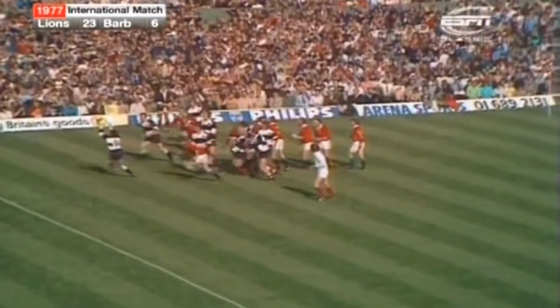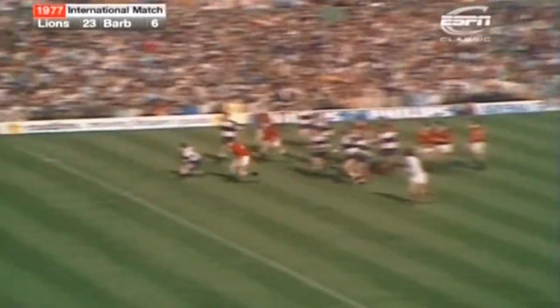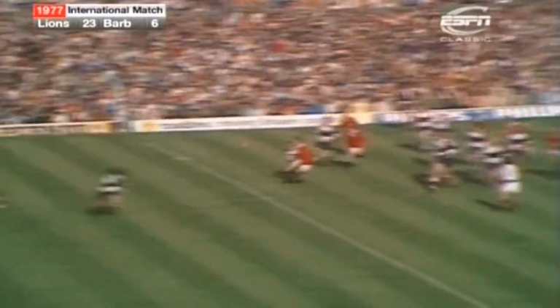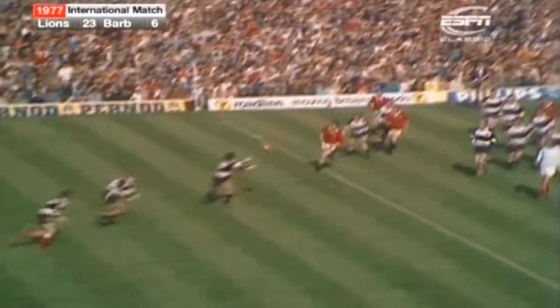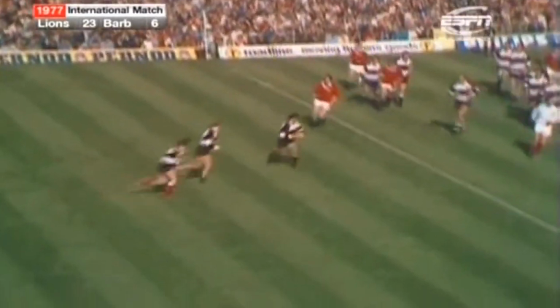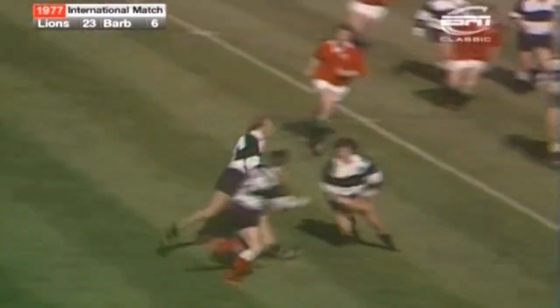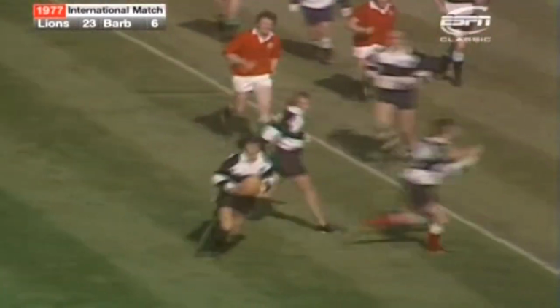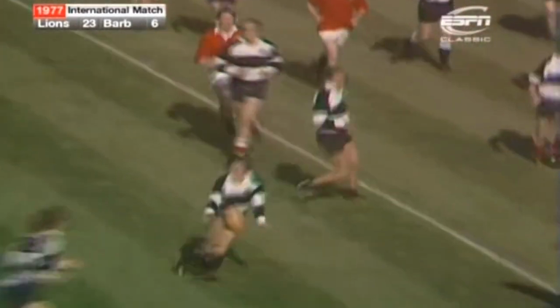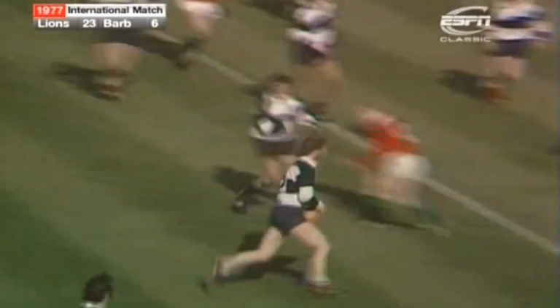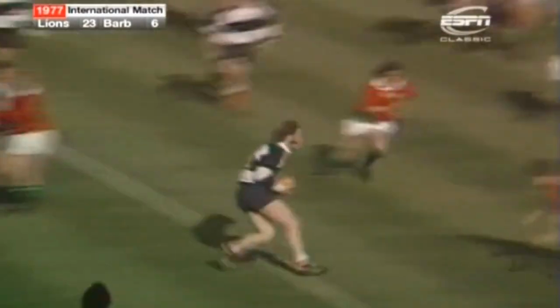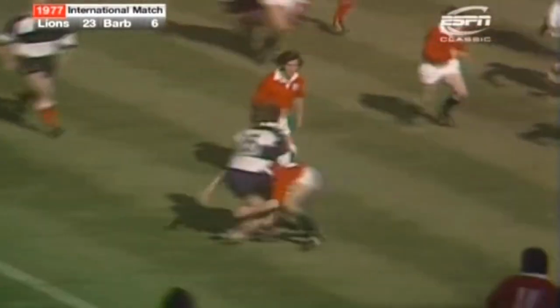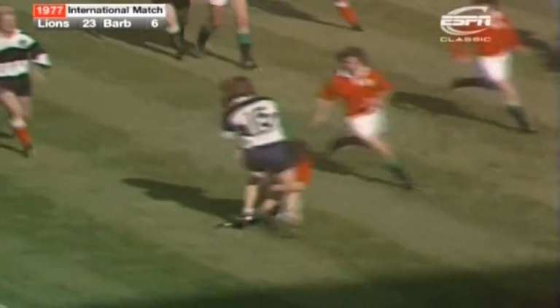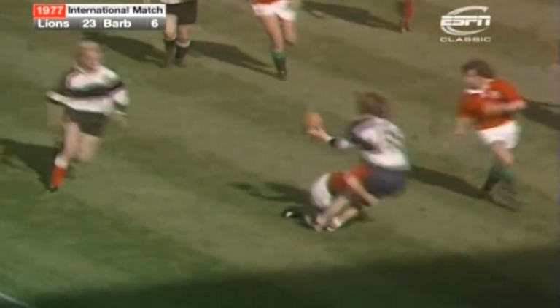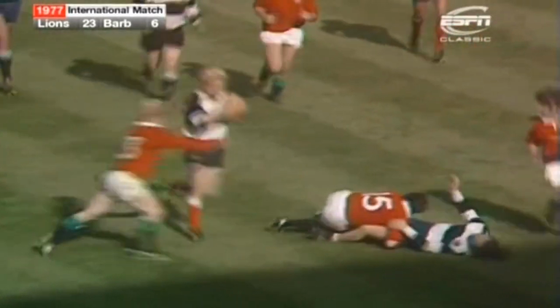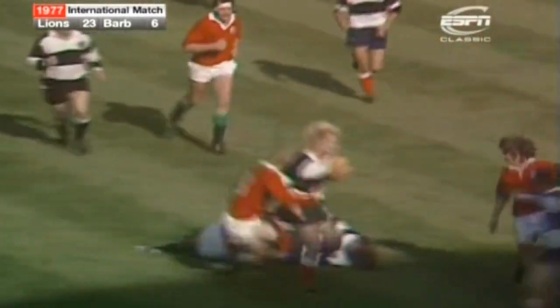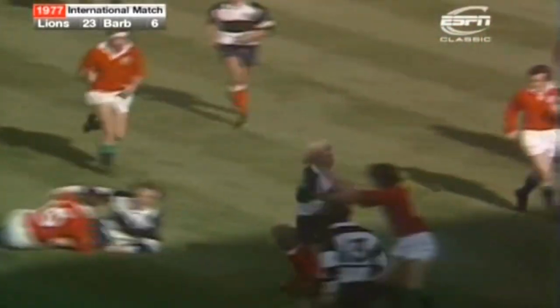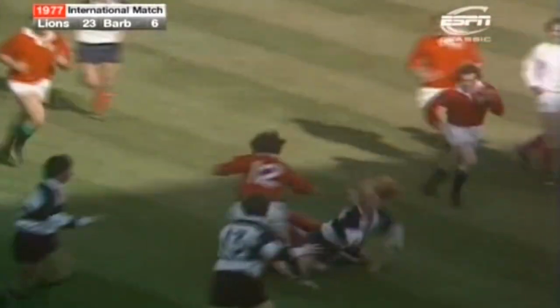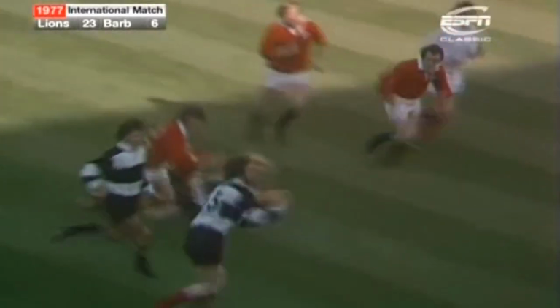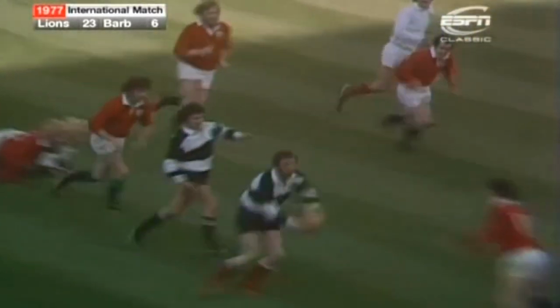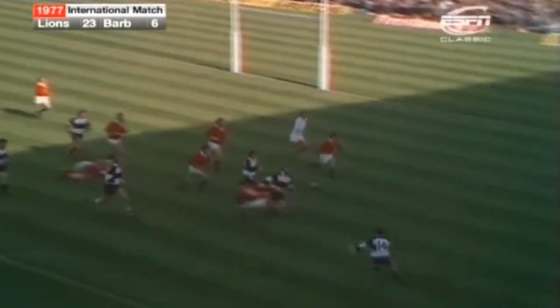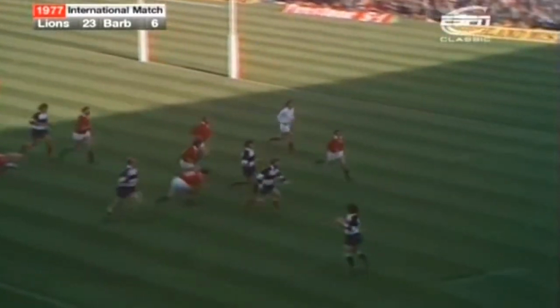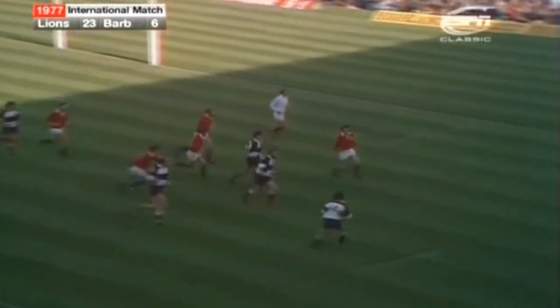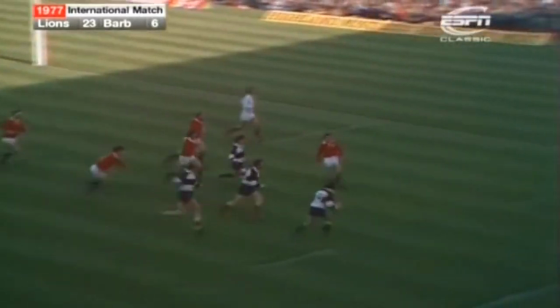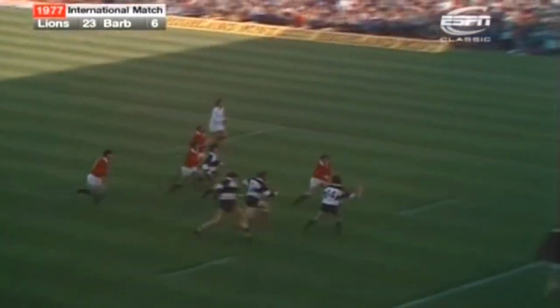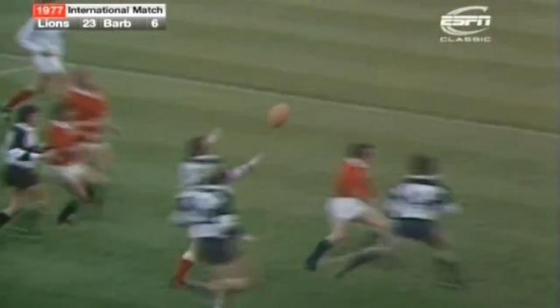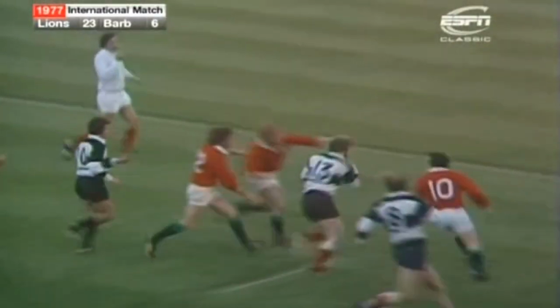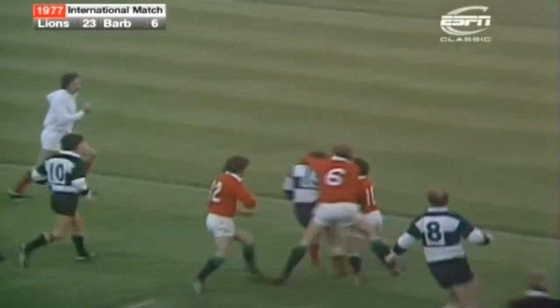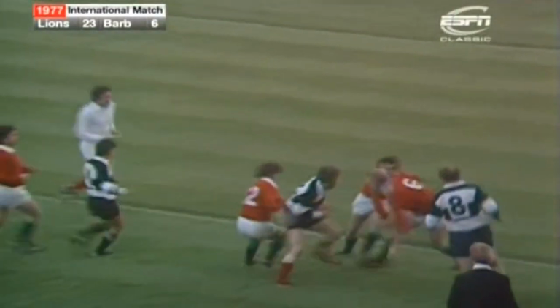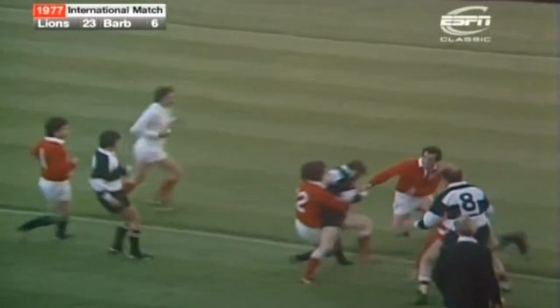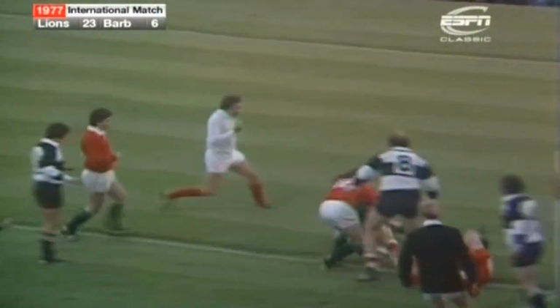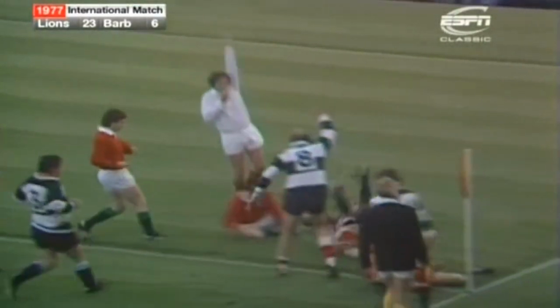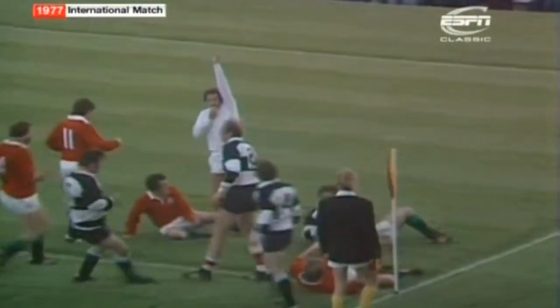Wilkinson again. Edwards. Great pass to Richards, the dummy runs by Gravel. JPR Williams in the line. Well tackled there by Andy Irvin. That was Reeve. Reeve to Gravel. Gravel out to Gerald Davis. Gerald Davis to Gravel. Has he the strength to get there? Yes he has.